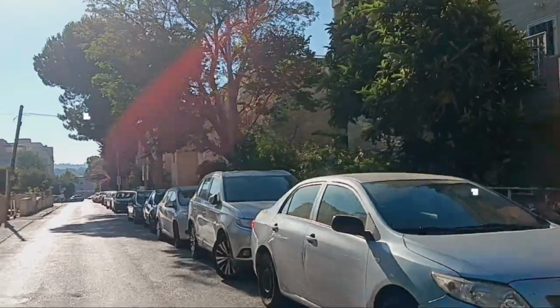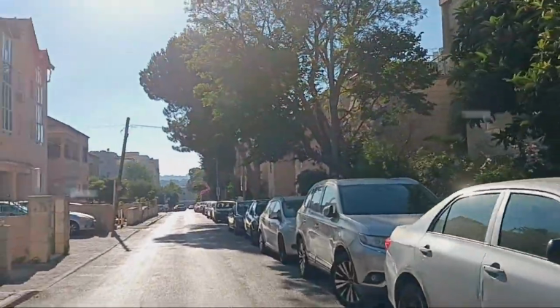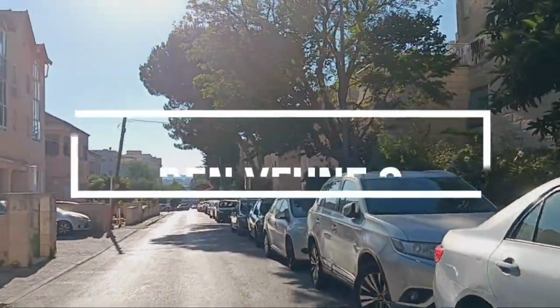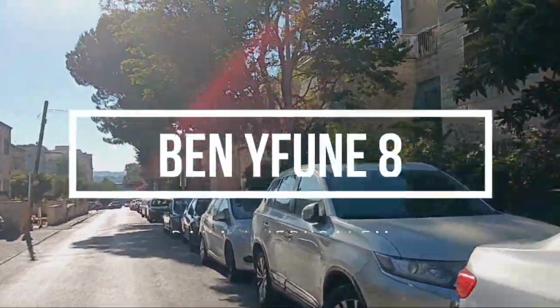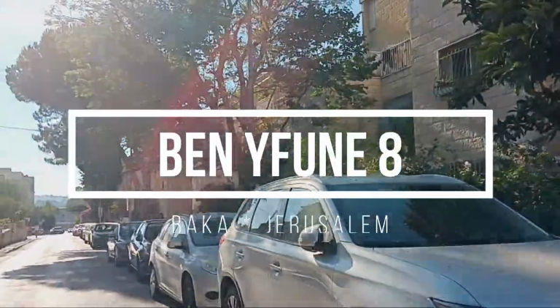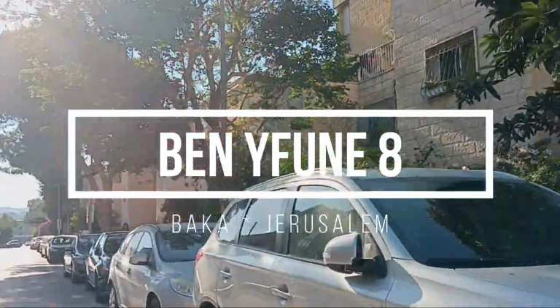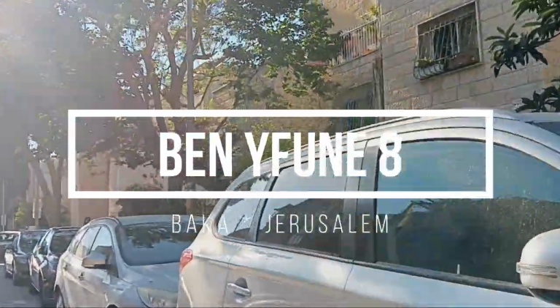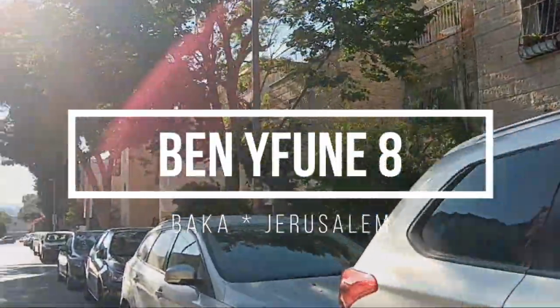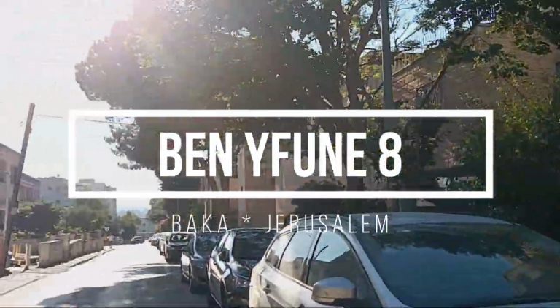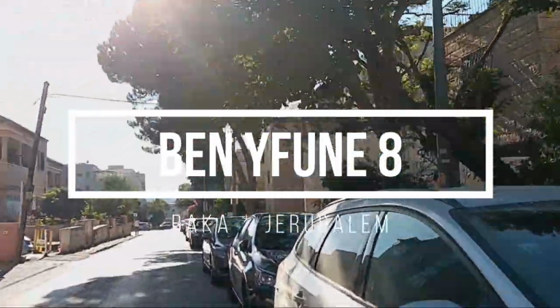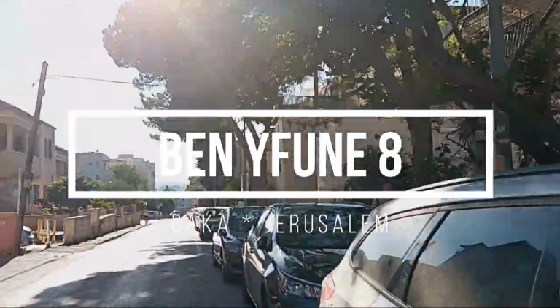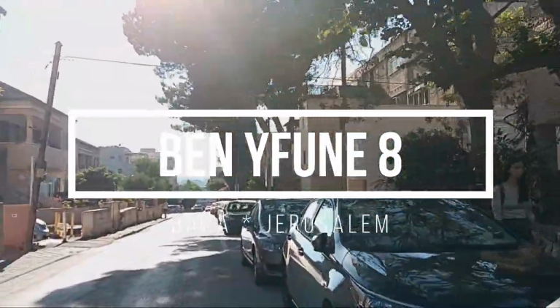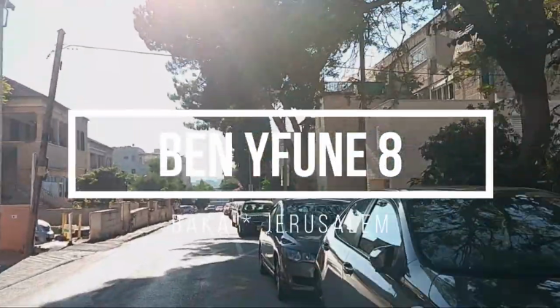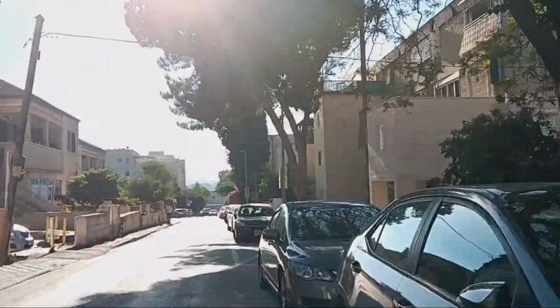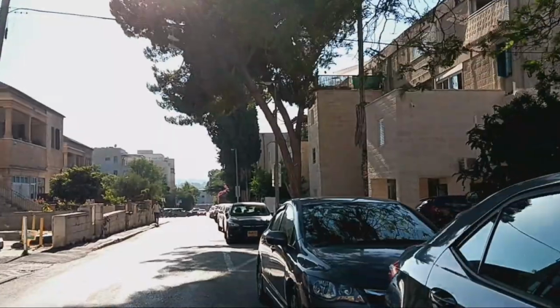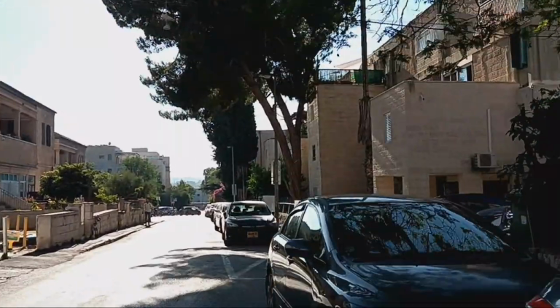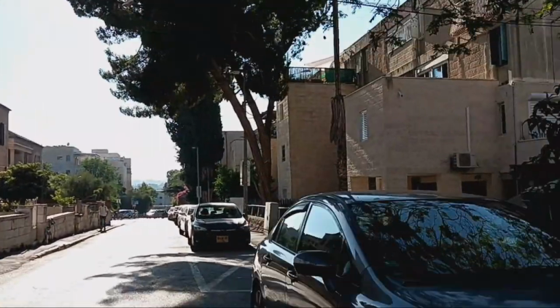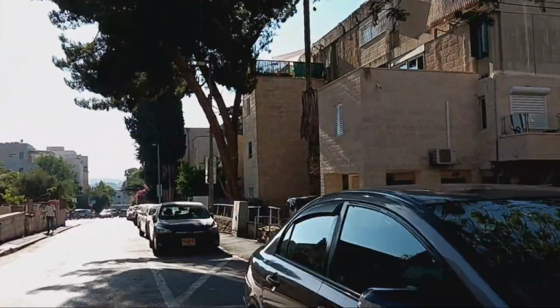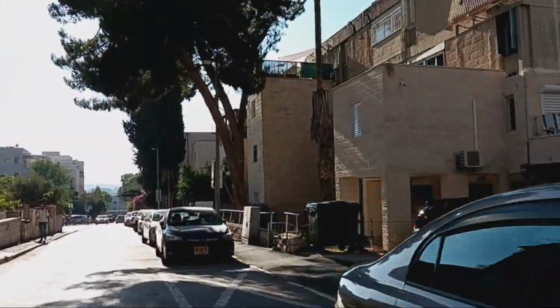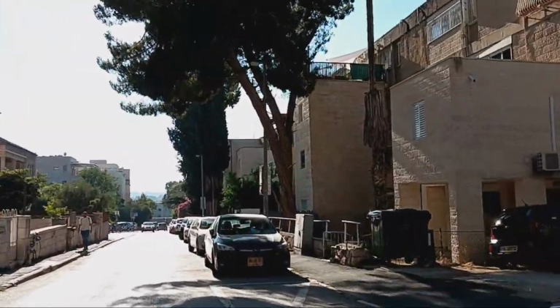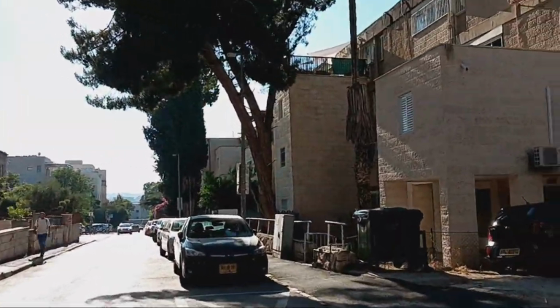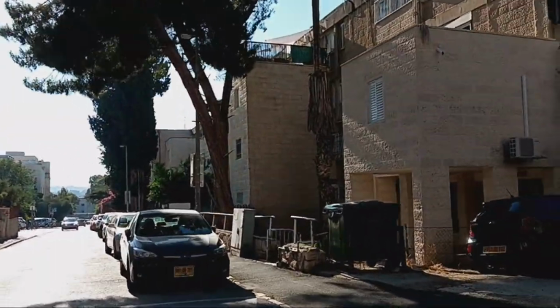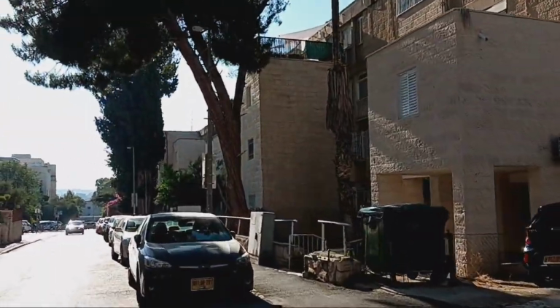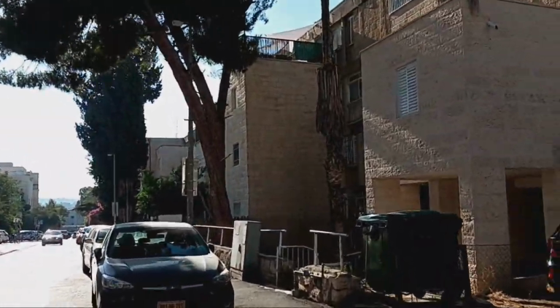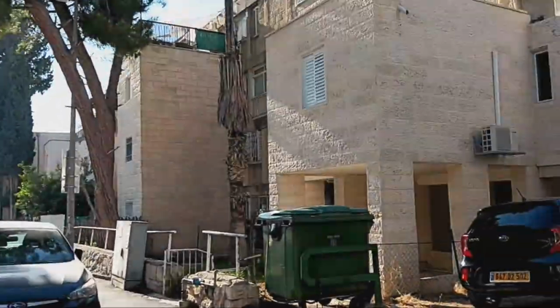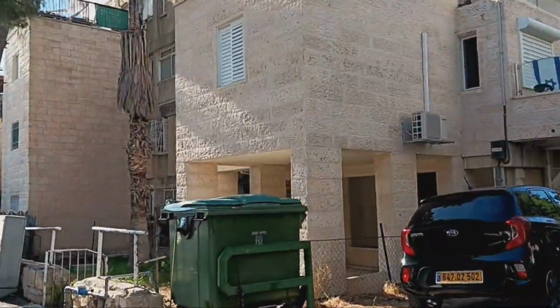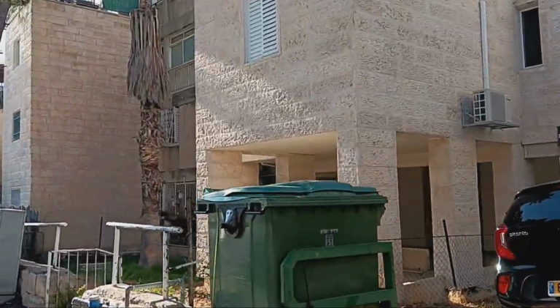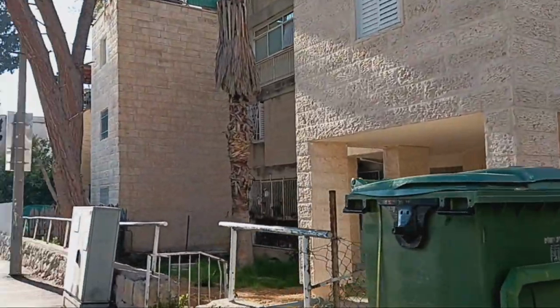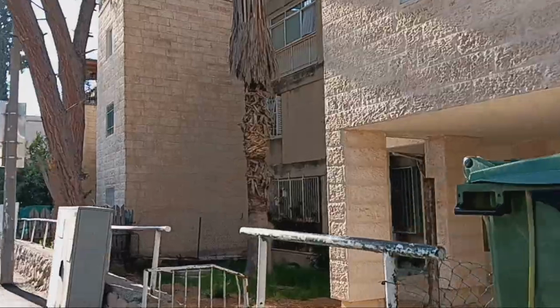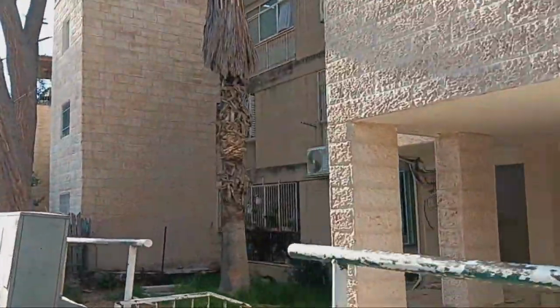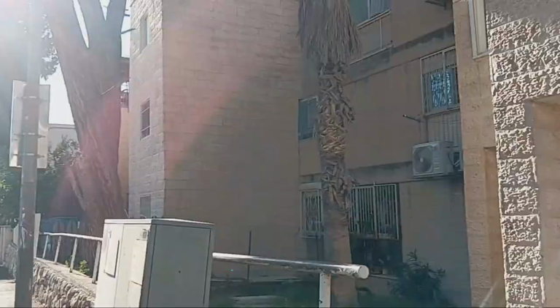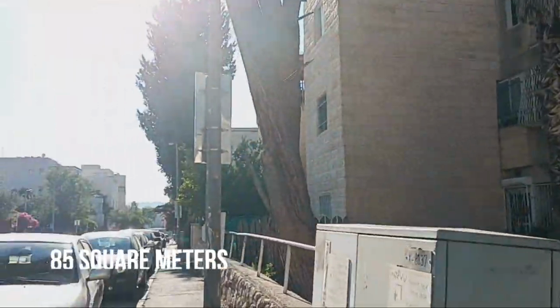This 85 square meters residential apartment is located in Baca, Jerusalem. It comes unfurnished, with basic appliances included: a fridge, washing machine, and dryer.